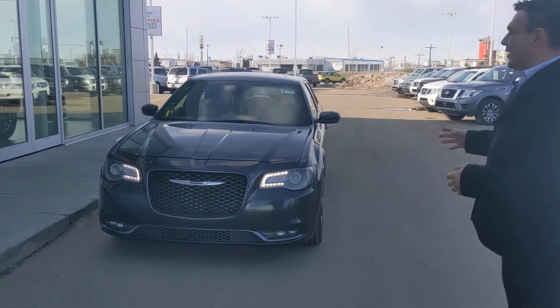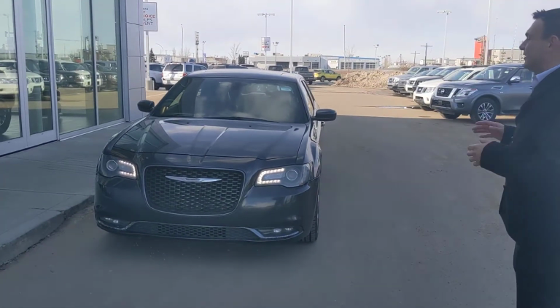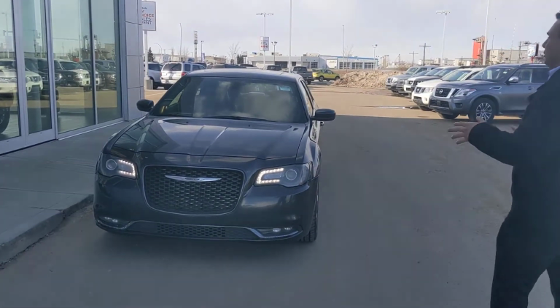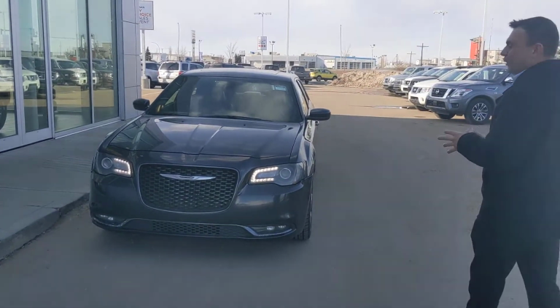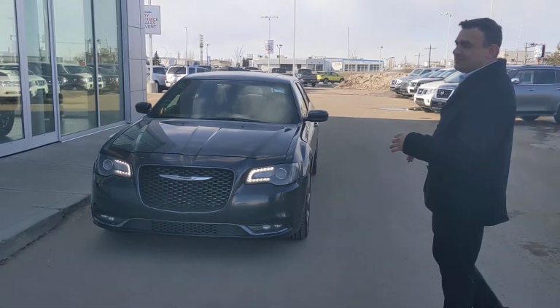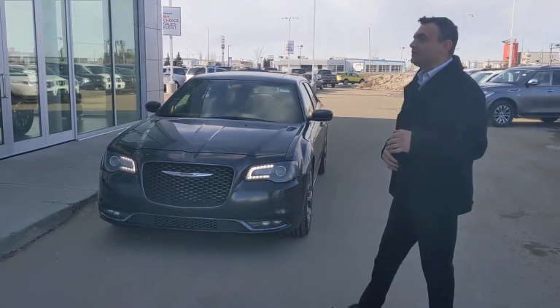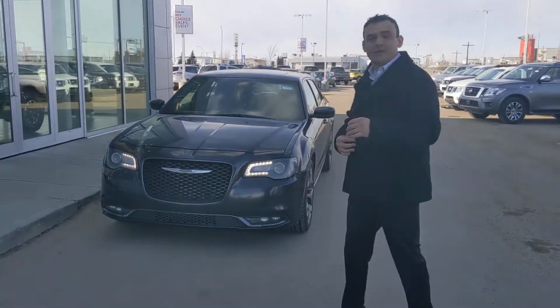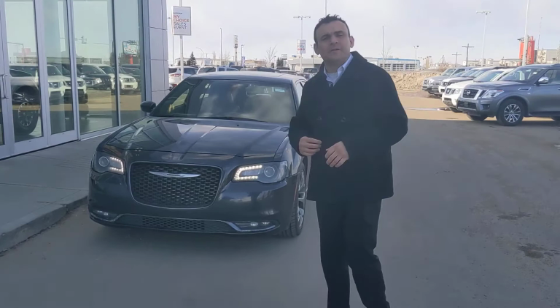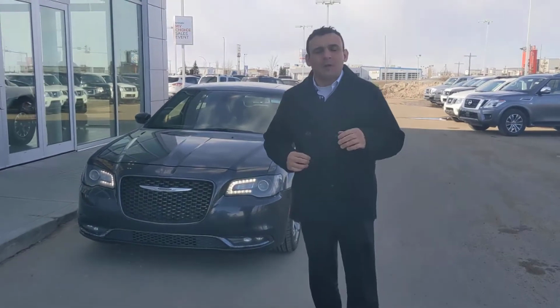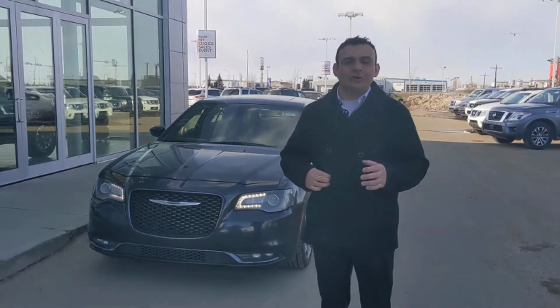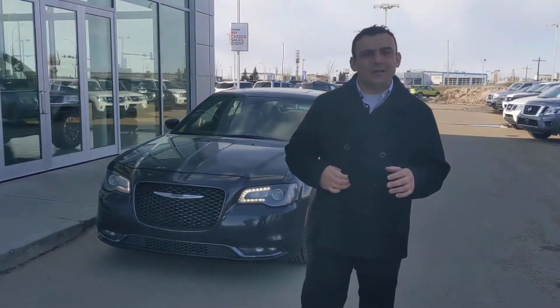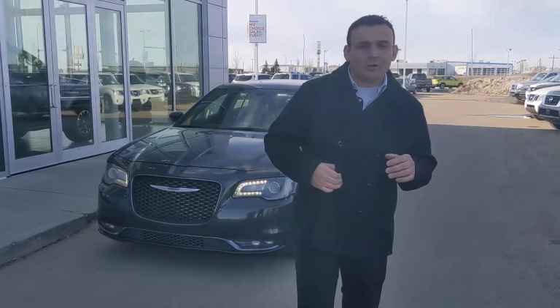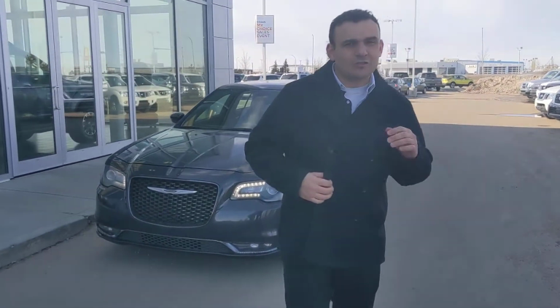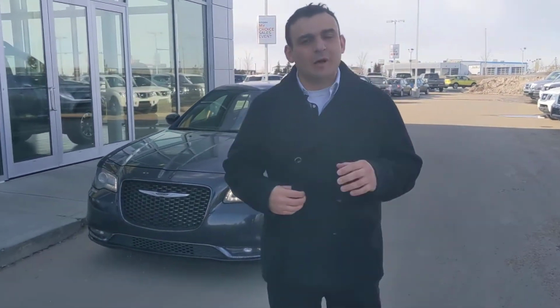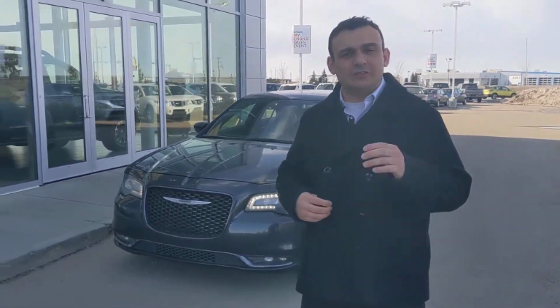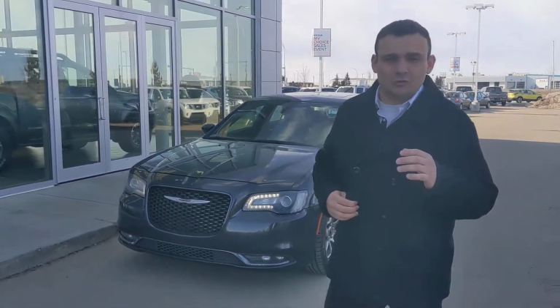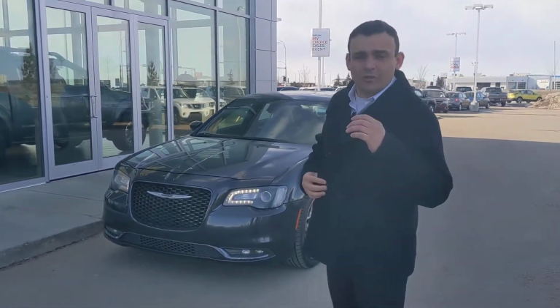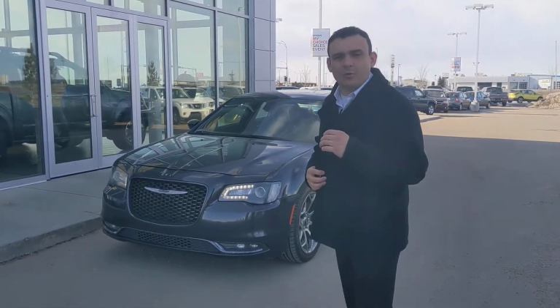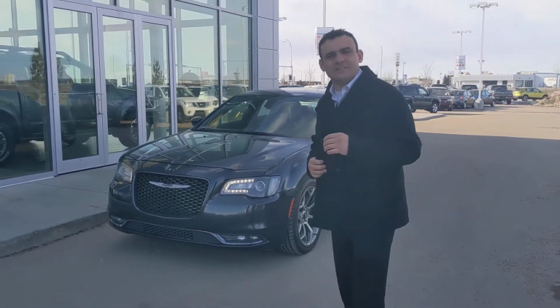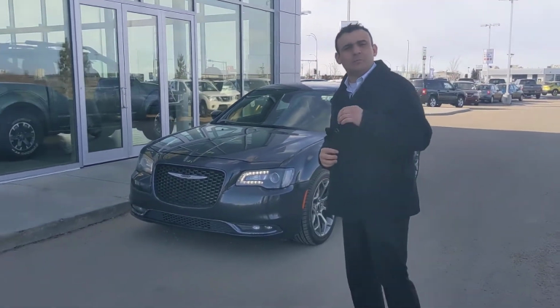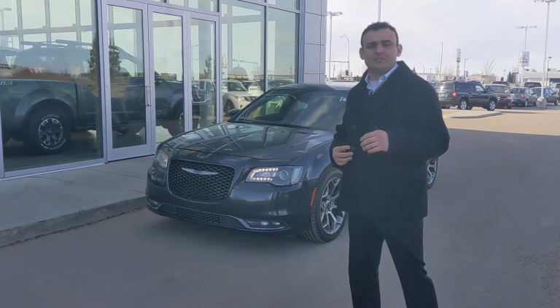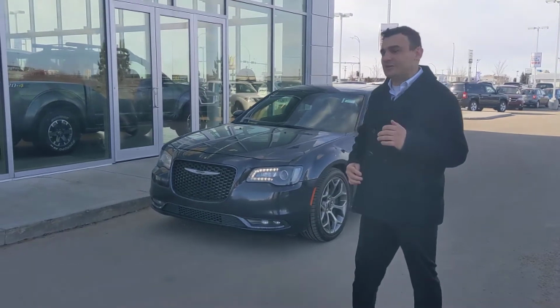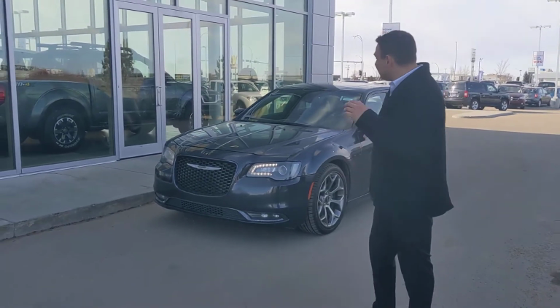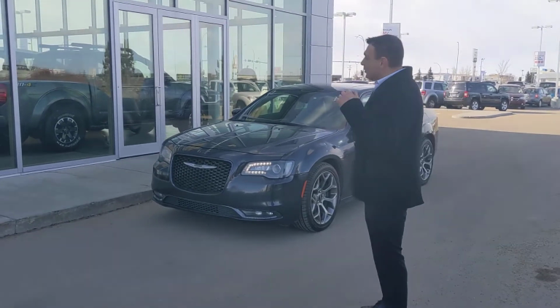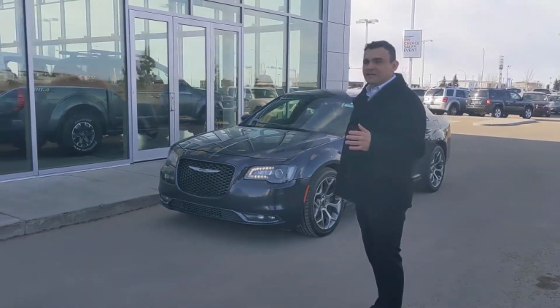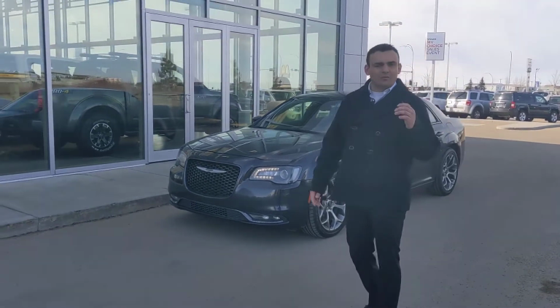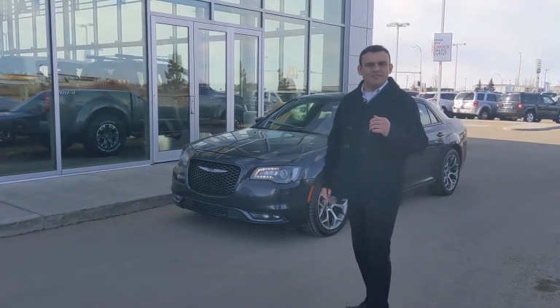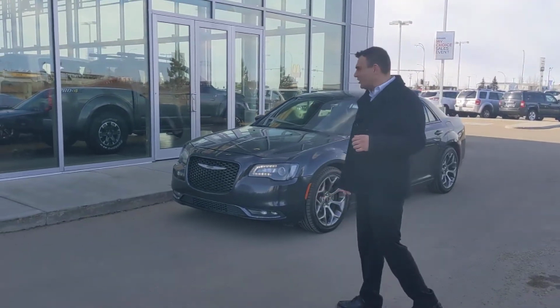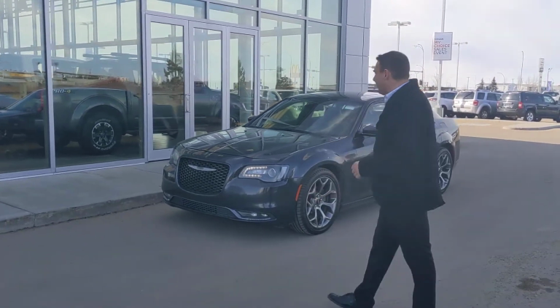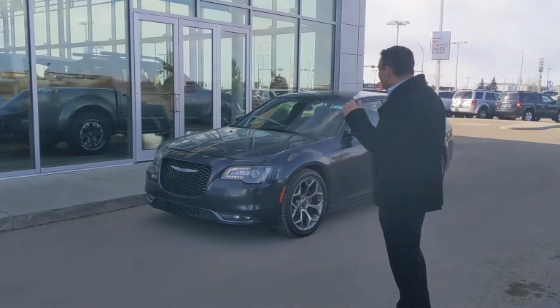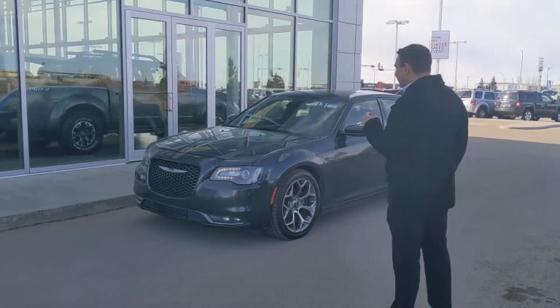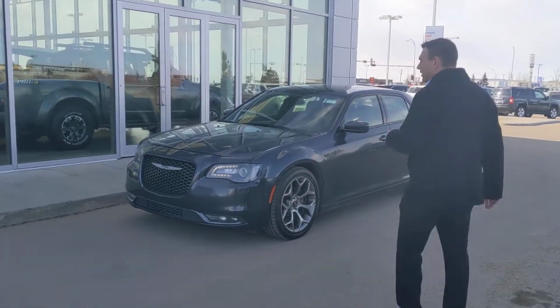Behind me here is this beautiful 2016 Chrysler 300. Under the hood you're going to get one of Chrysler's most popular and most reliable engines — that 3.6 liter Pentastar V6. So plenty of power for passing and merging on the highway. Really fun to drive.